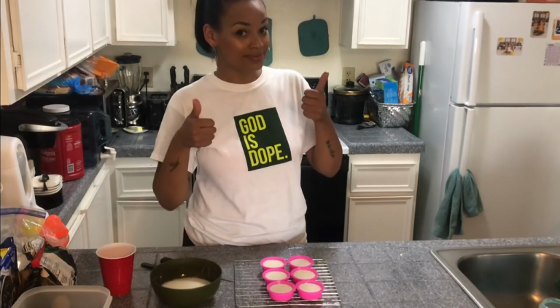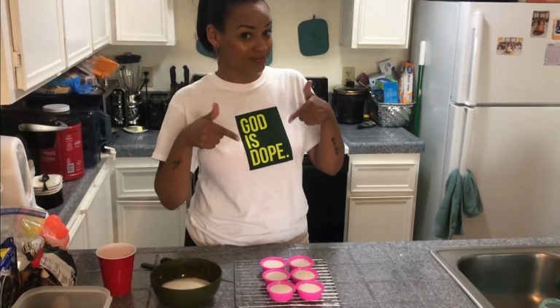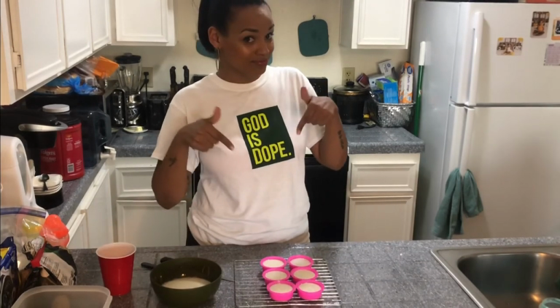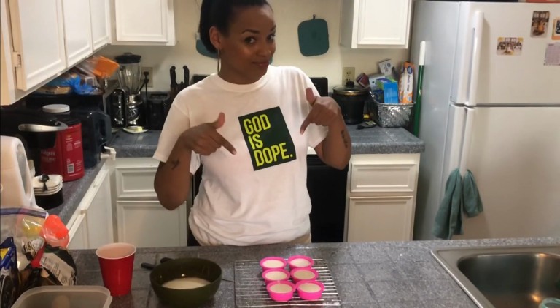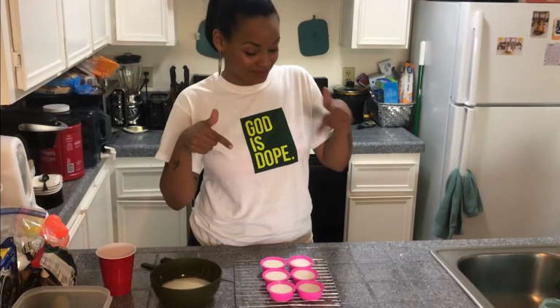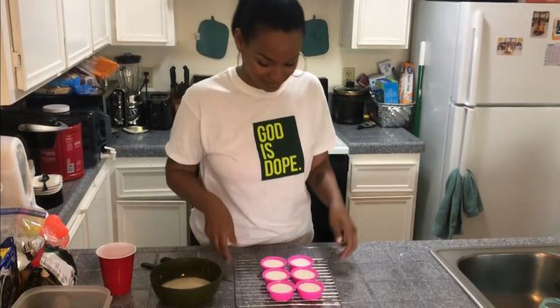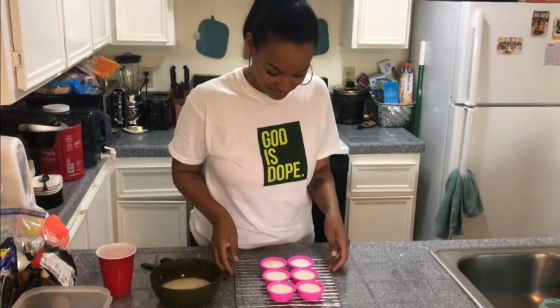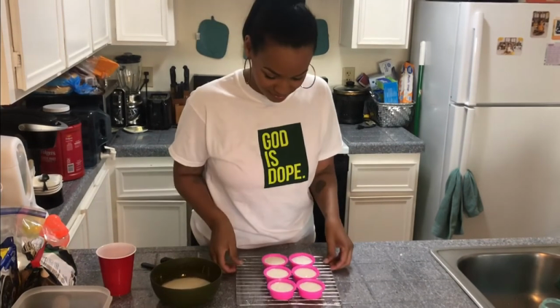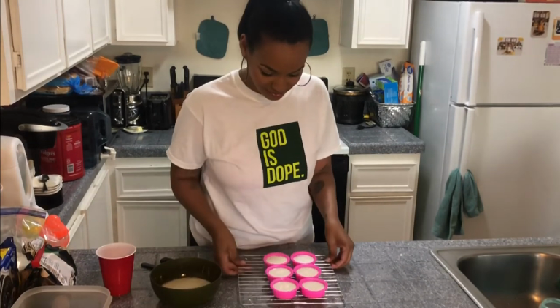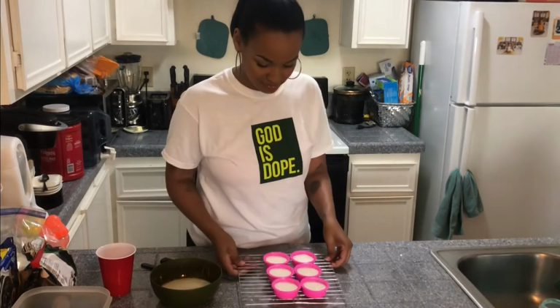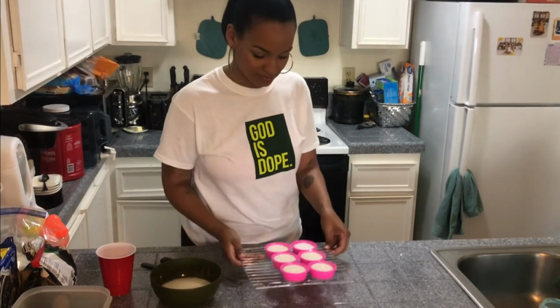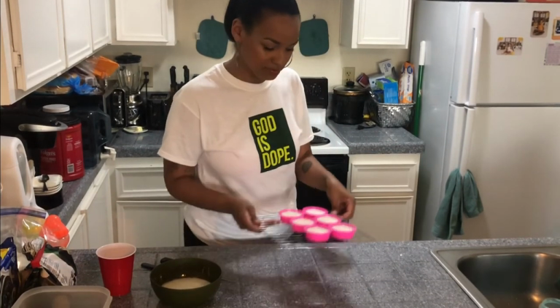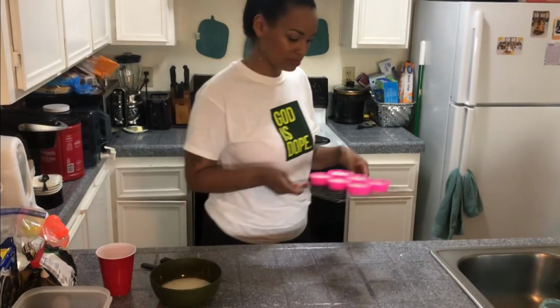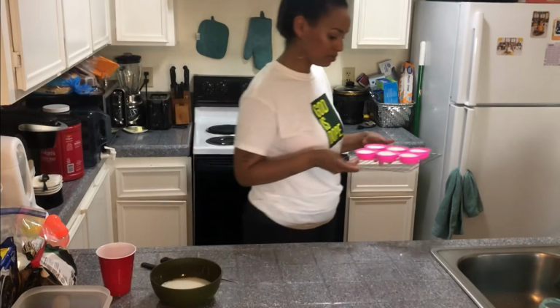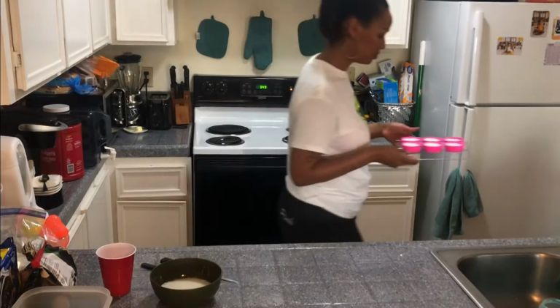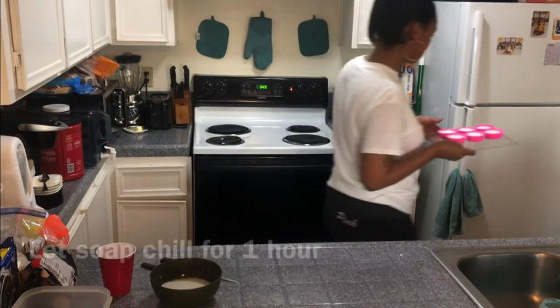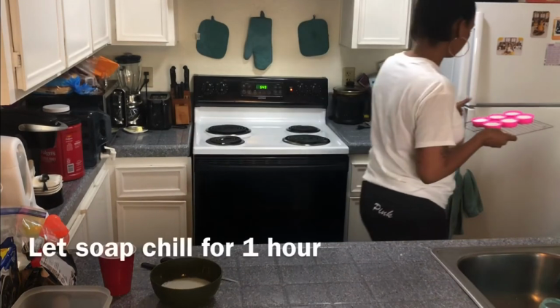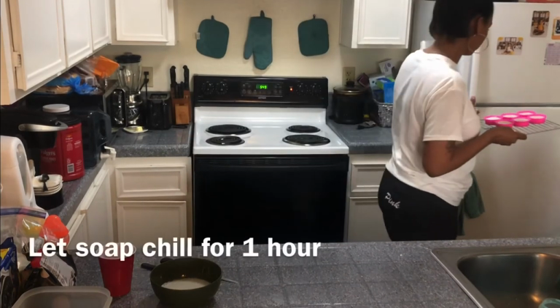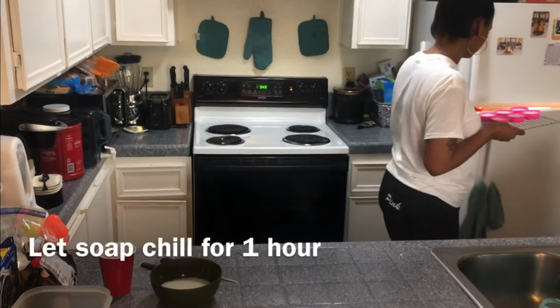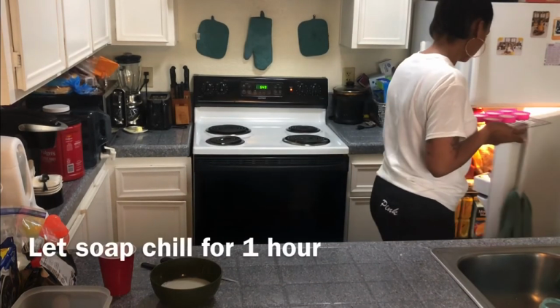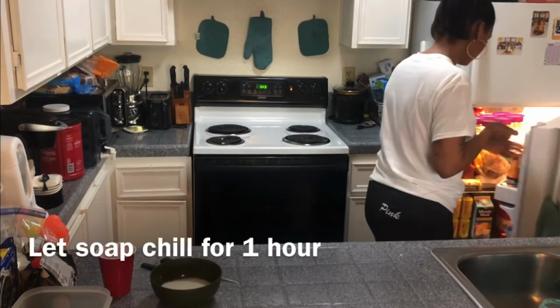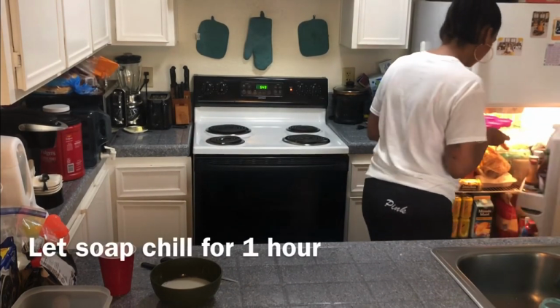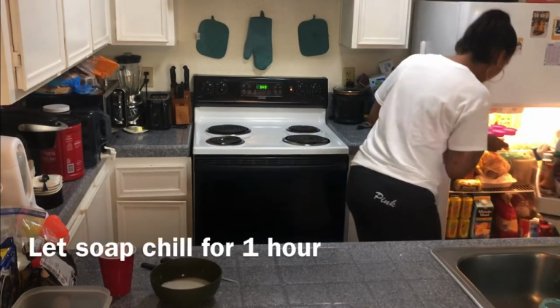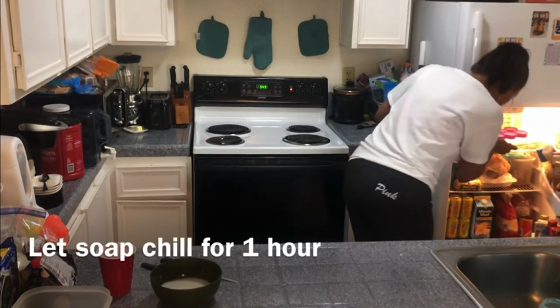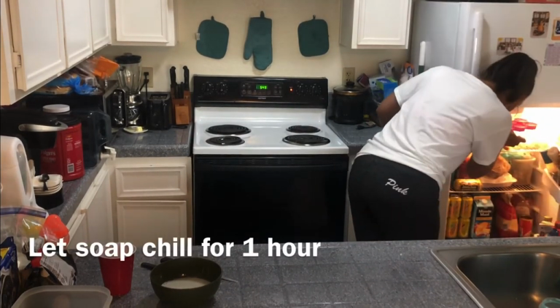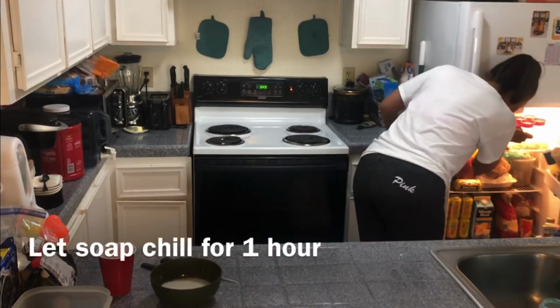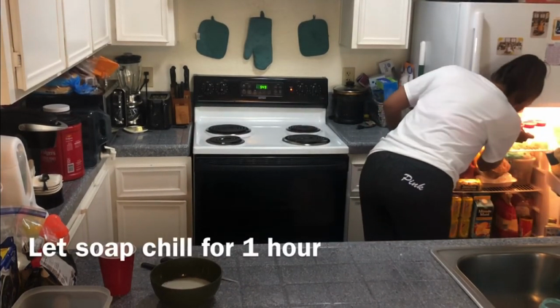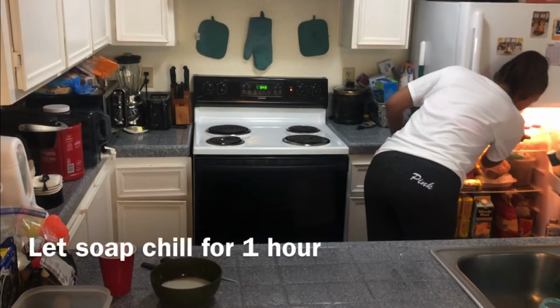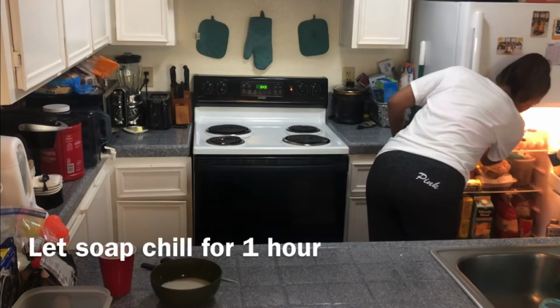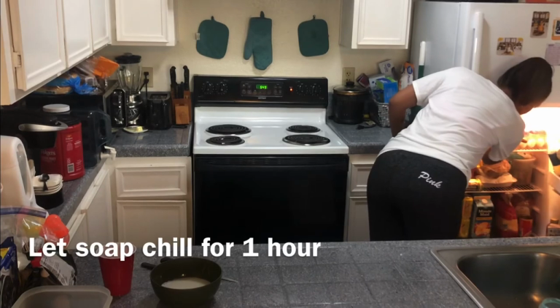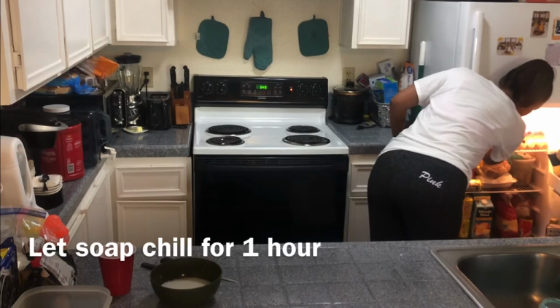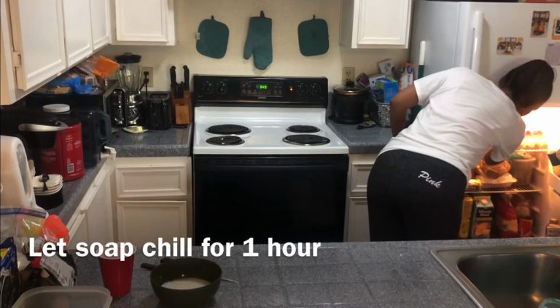And that's it guys — once you pour them into the molds, go ahead and pop them into the fridge. You probably only need about an hour for them to set, but of course you can leave them in there a little bit longer if you want.